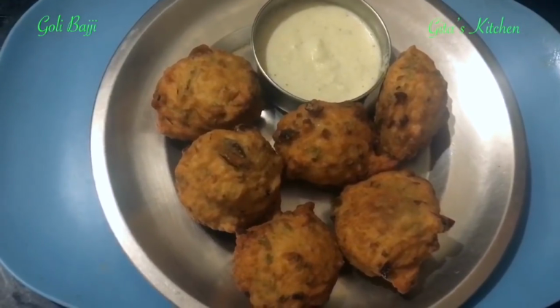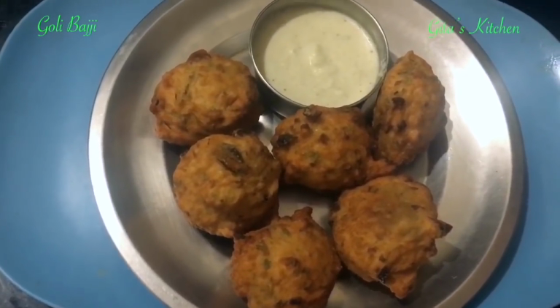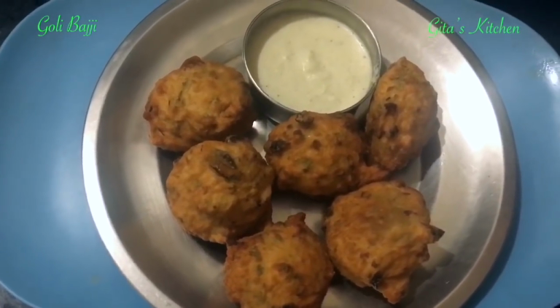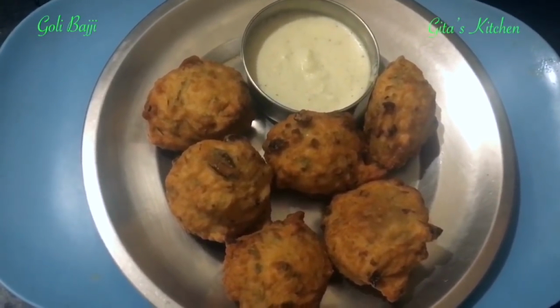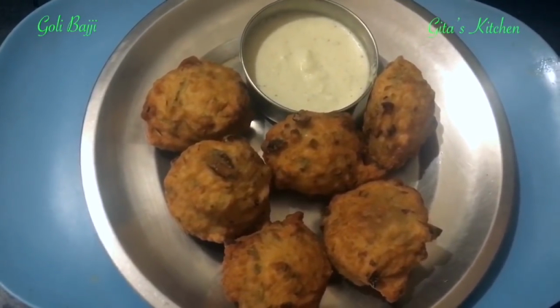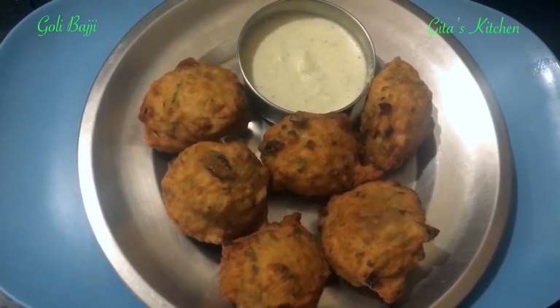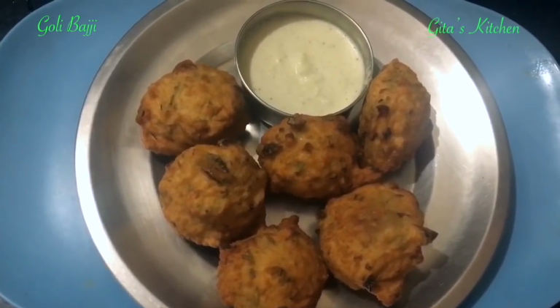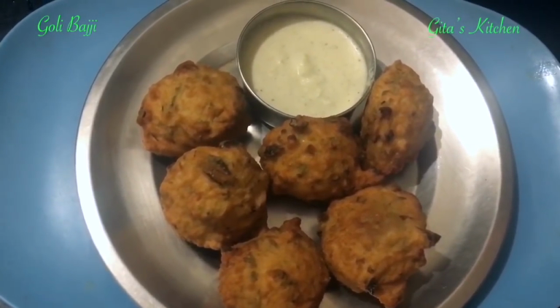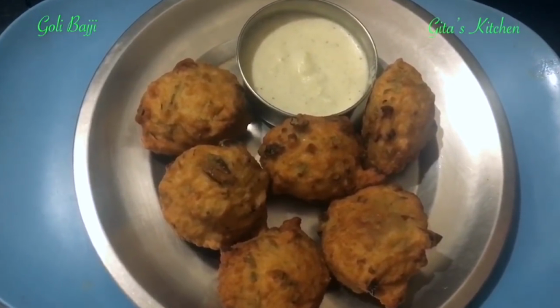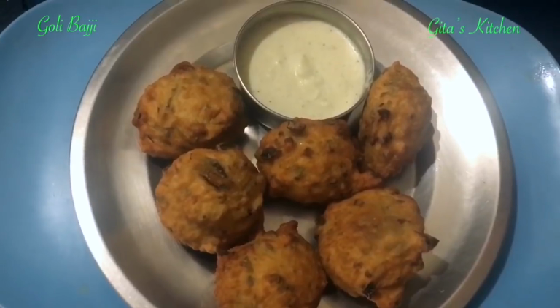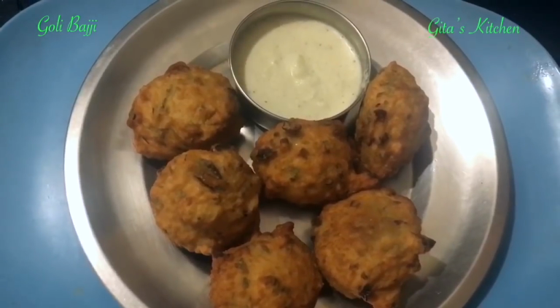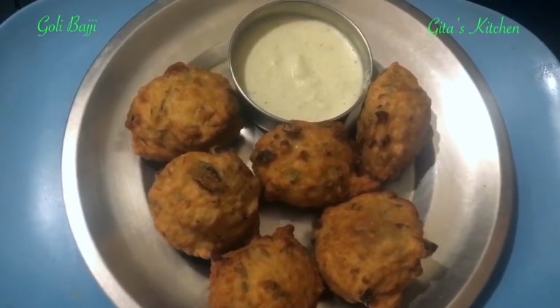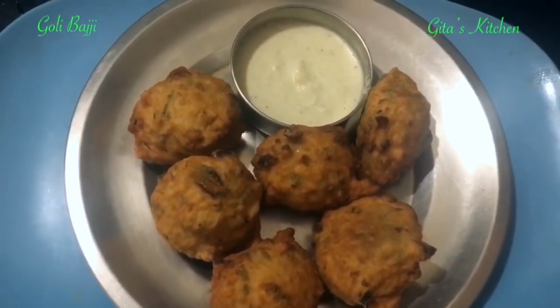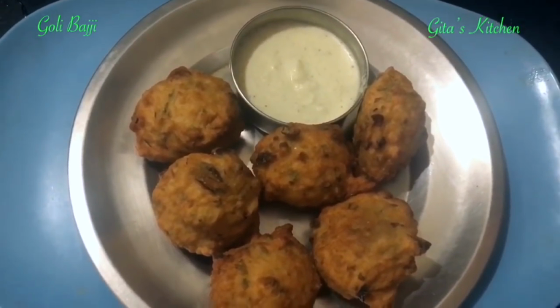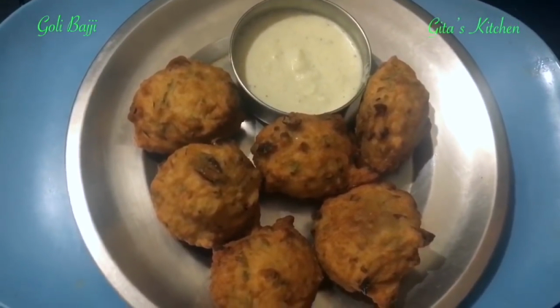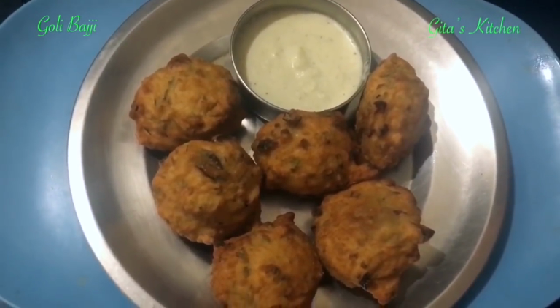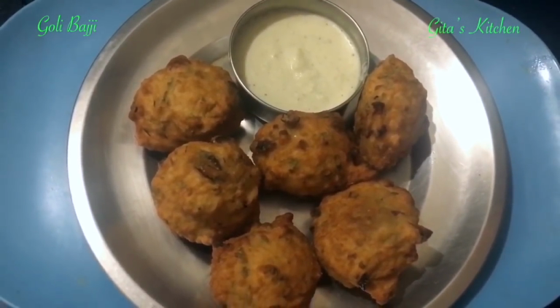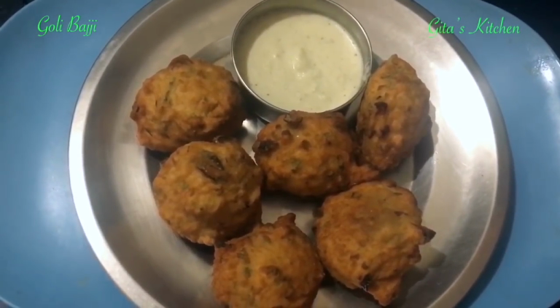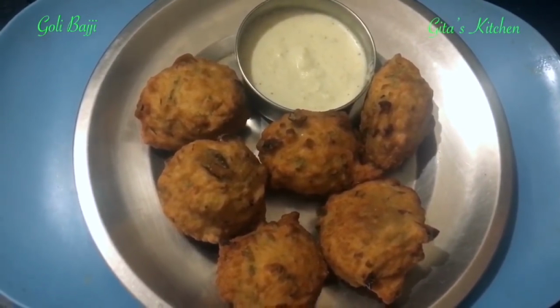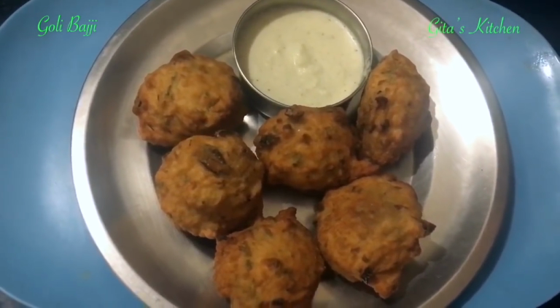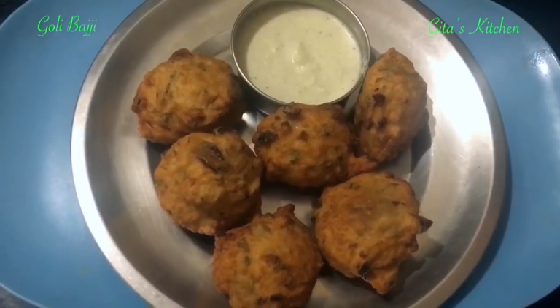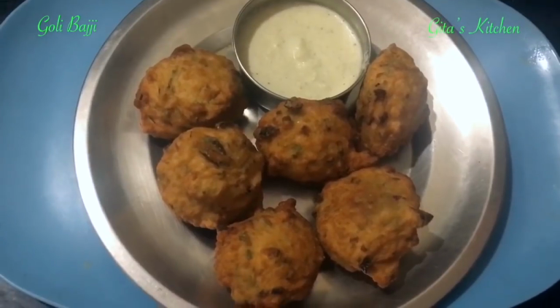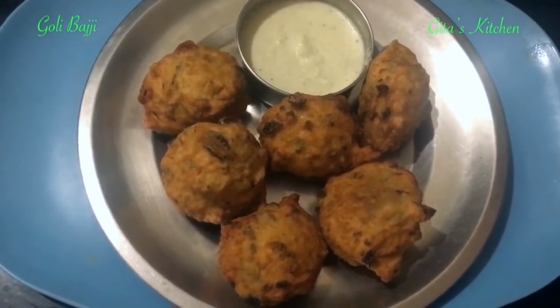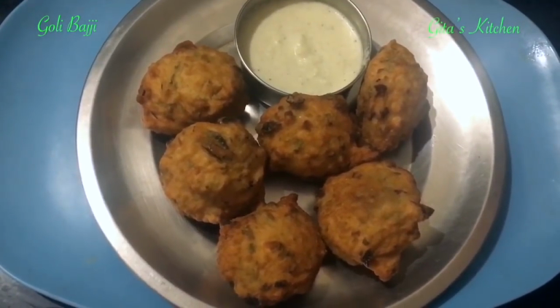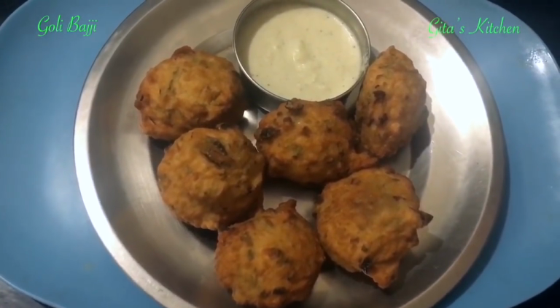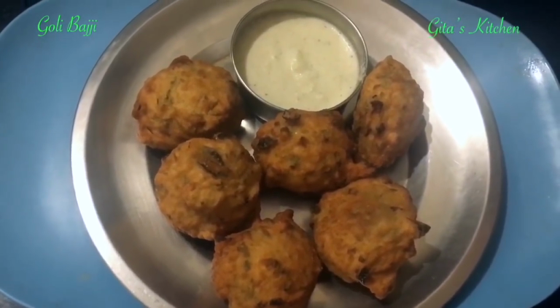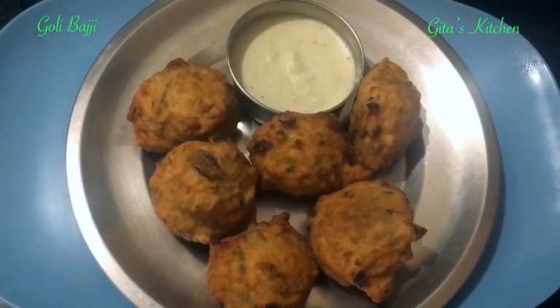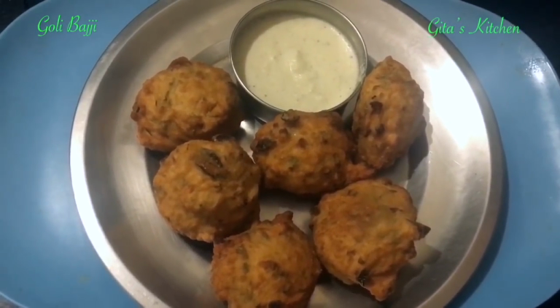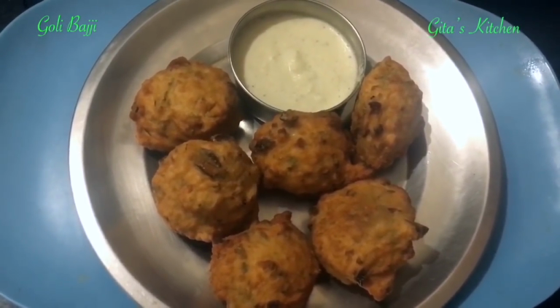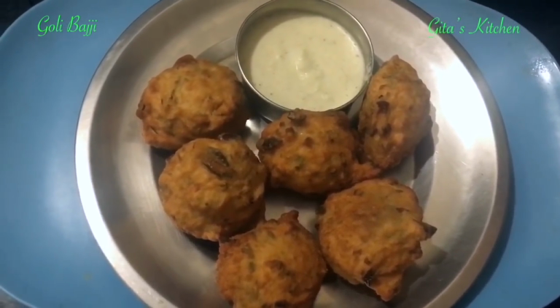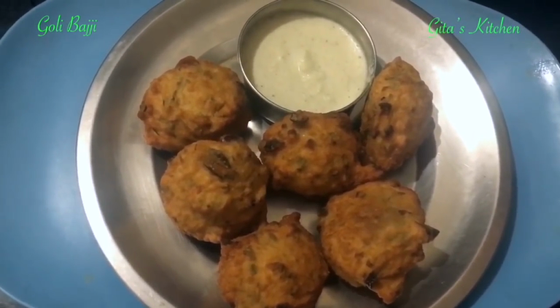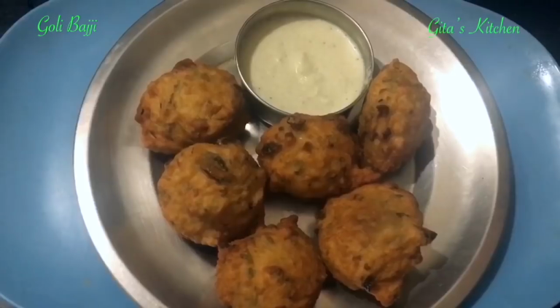Namaste! Welcome to Gita's Kitchen. Today we will learn how to make a very popular street food, that is Goli Bajji. Some people also call it Mangalore Bajji or Mysore Bajji.